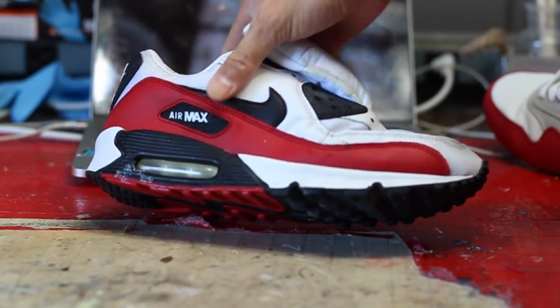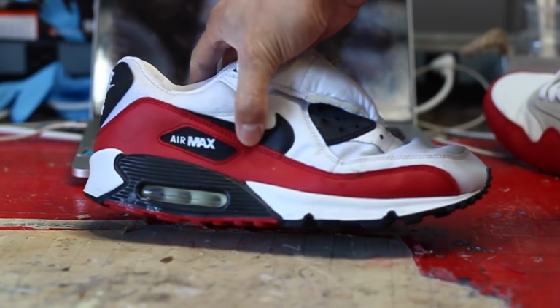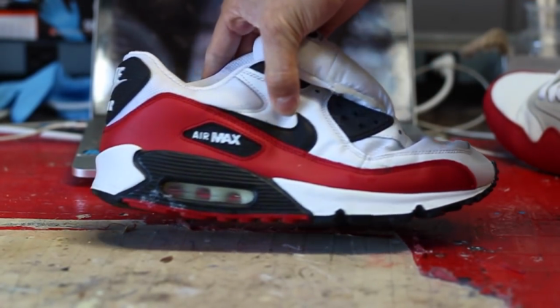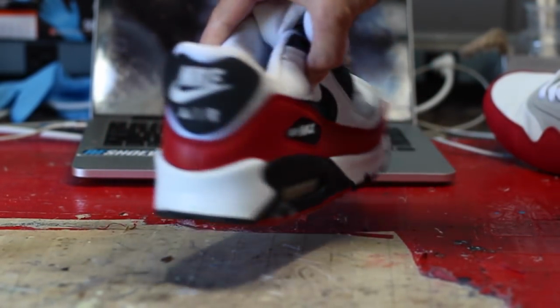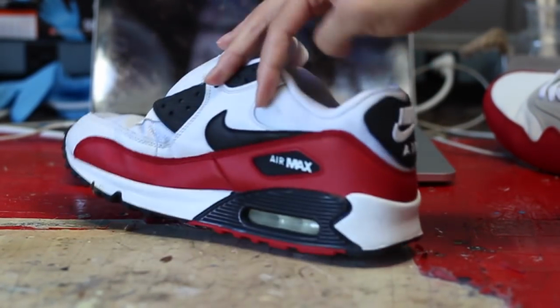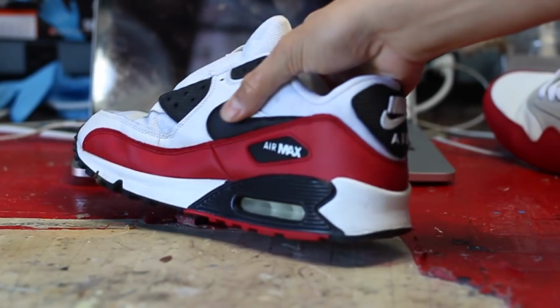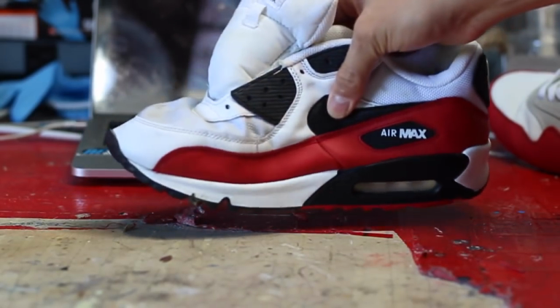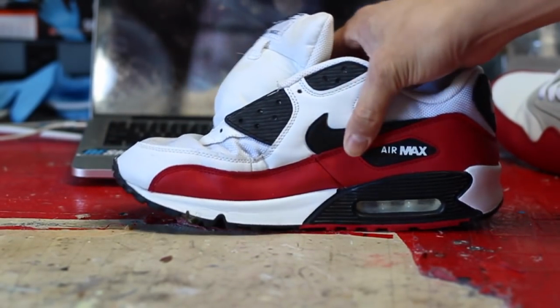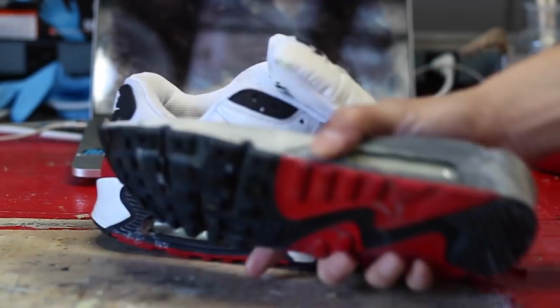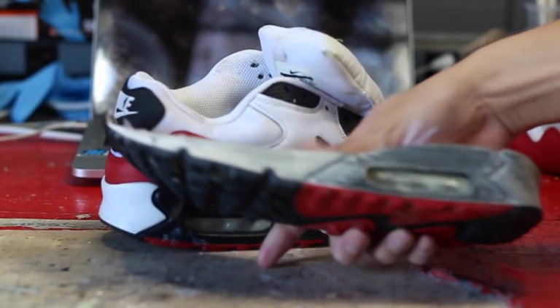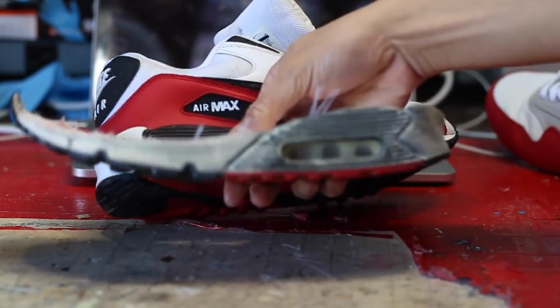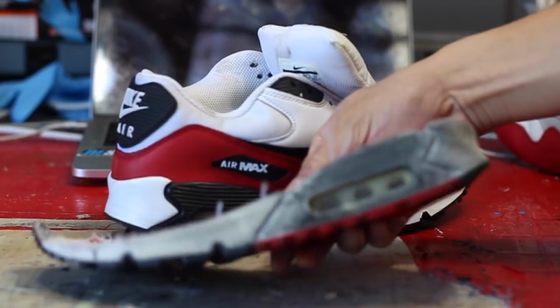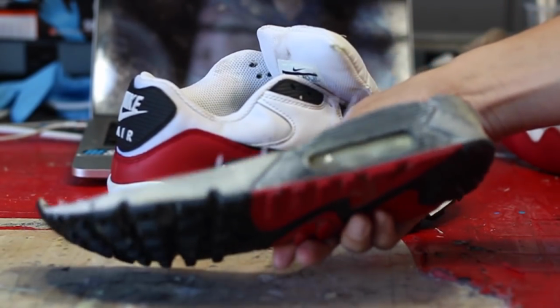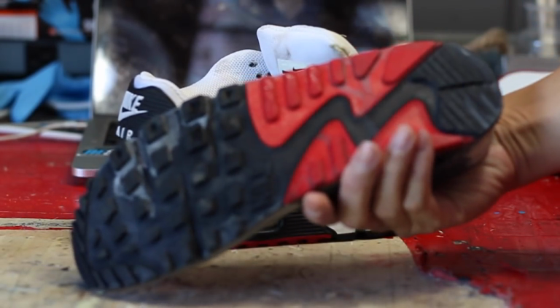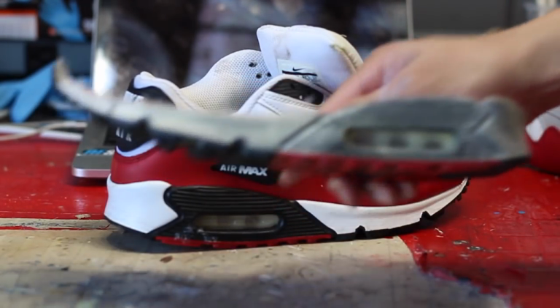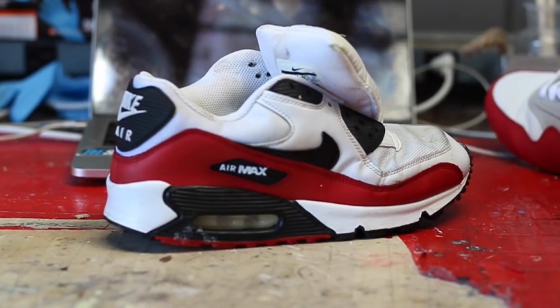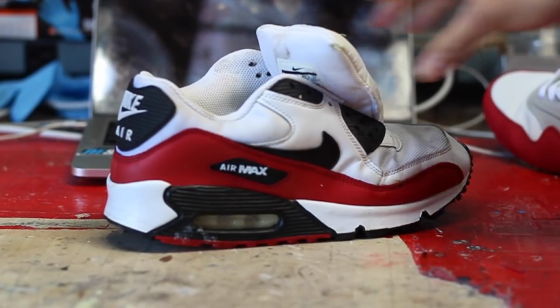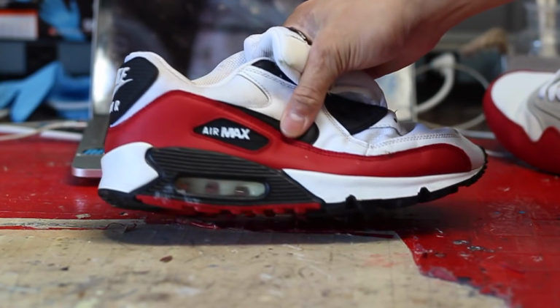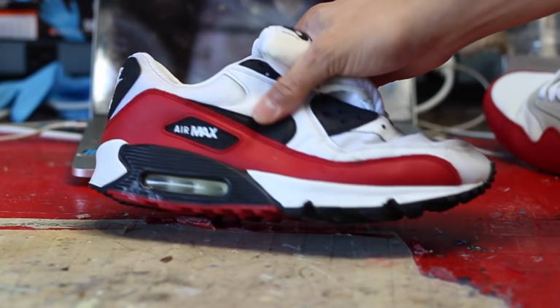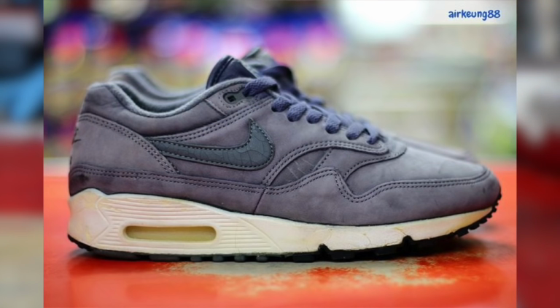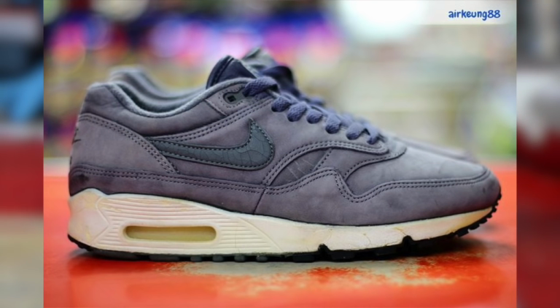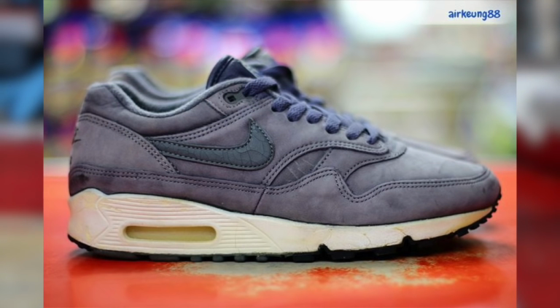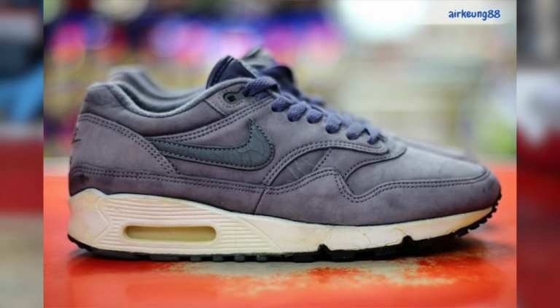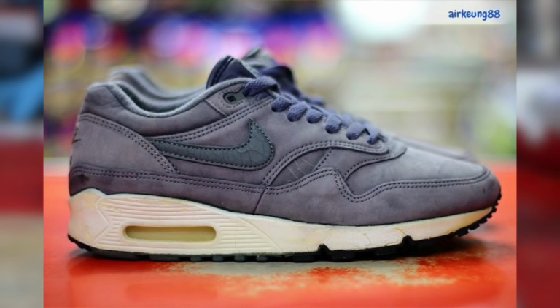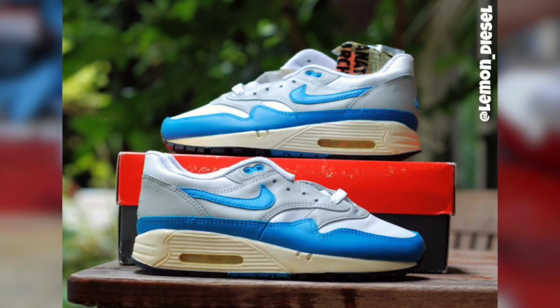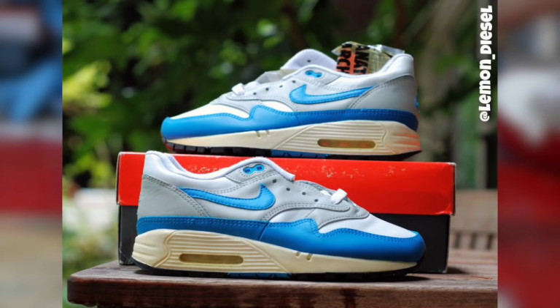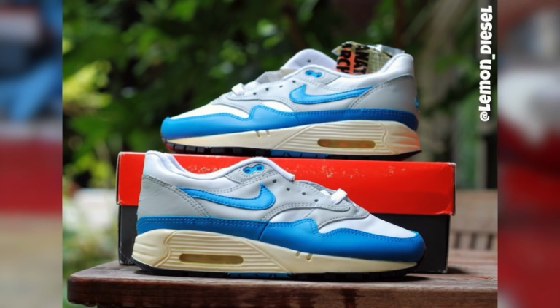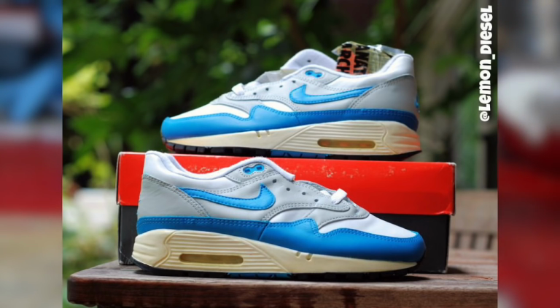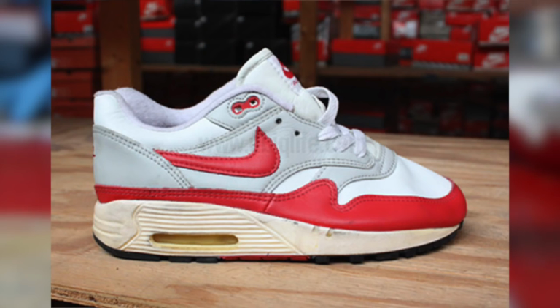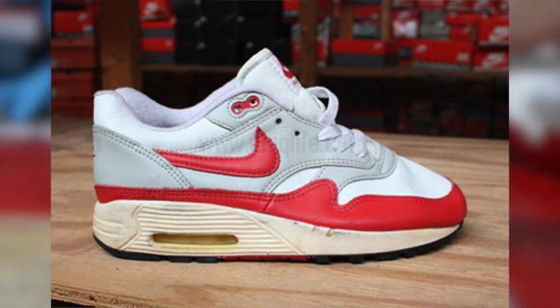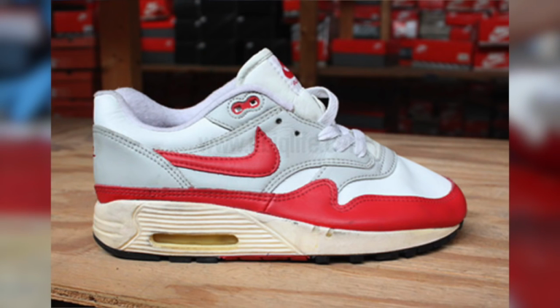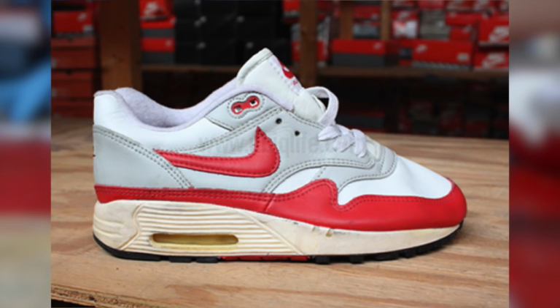I do have a few prototype photos that they did manufacture, just to give you guys an idea of what they looked like back in the day. But of course the midsole is already starting to go, as you can see in the last two photos — they tried to infuse both the Air Max One and Air Max 90 as one unit.